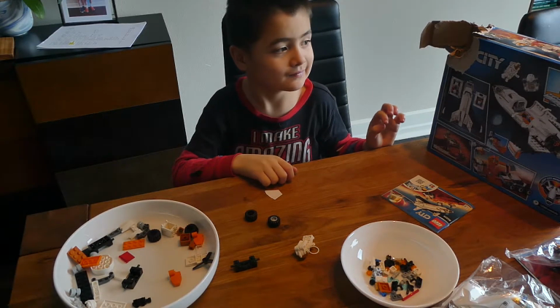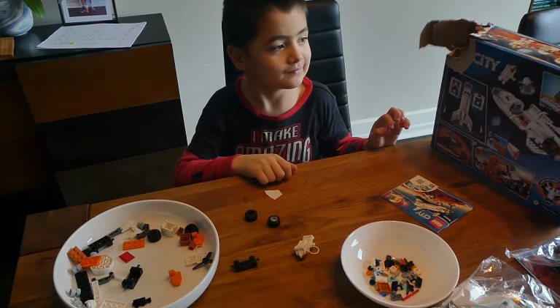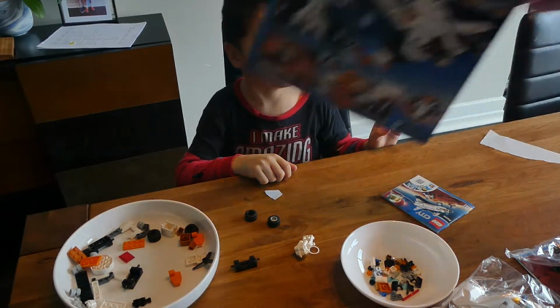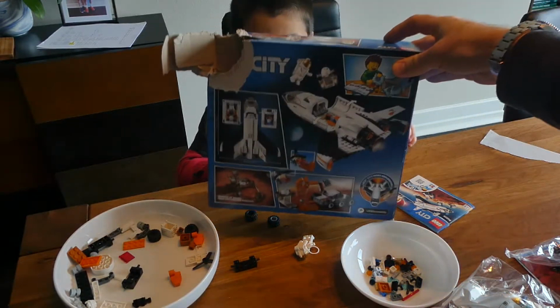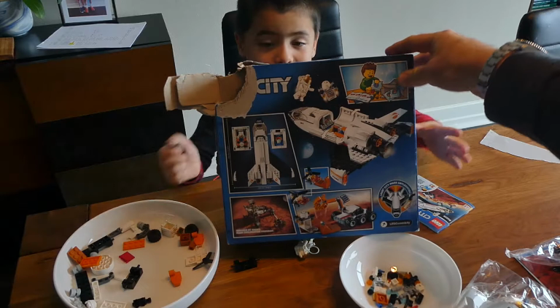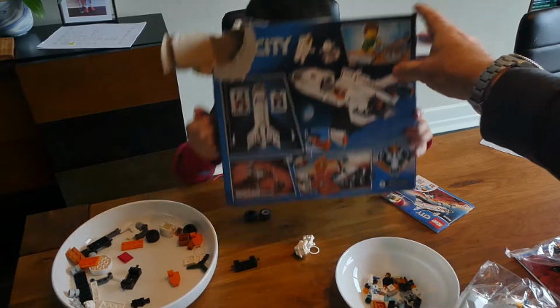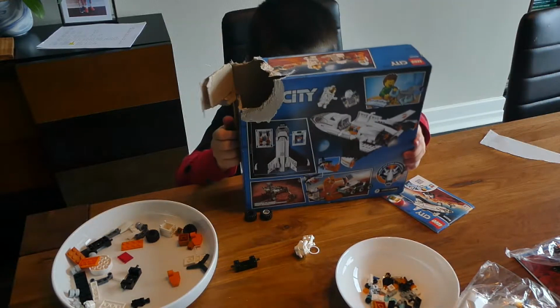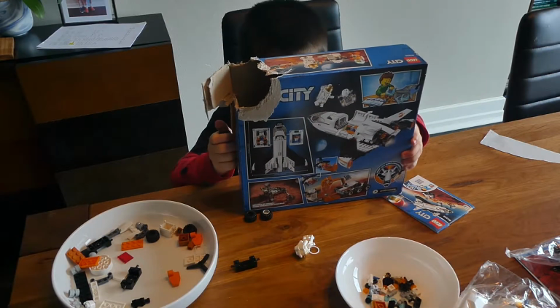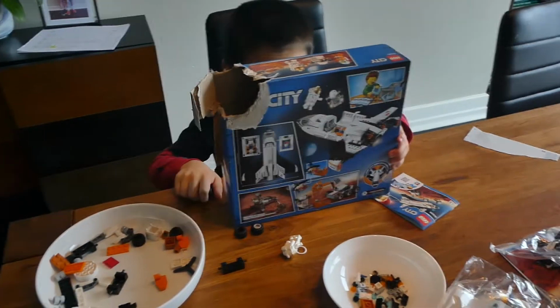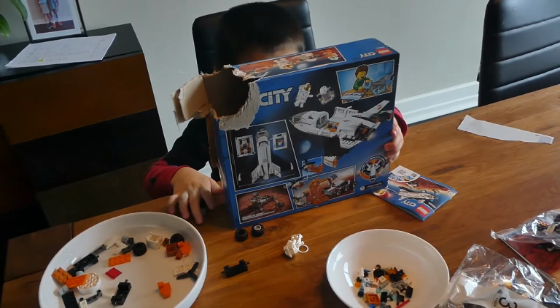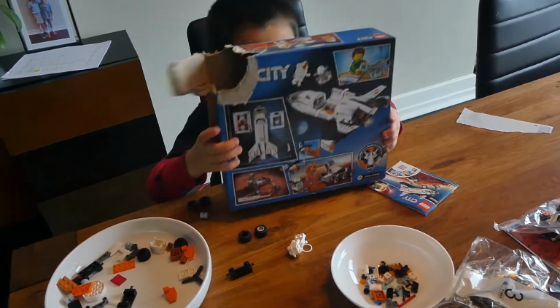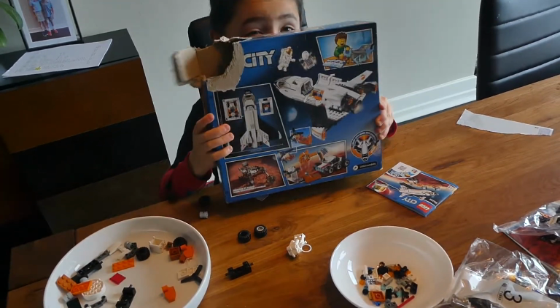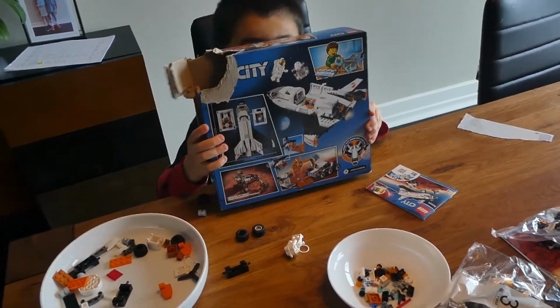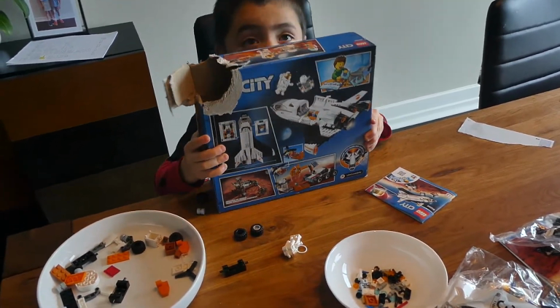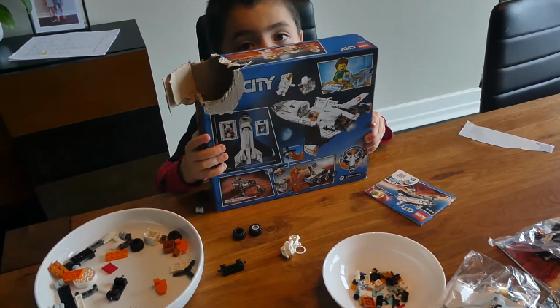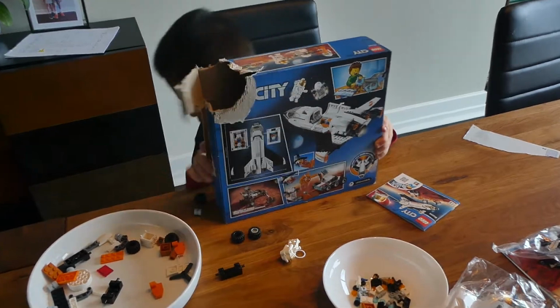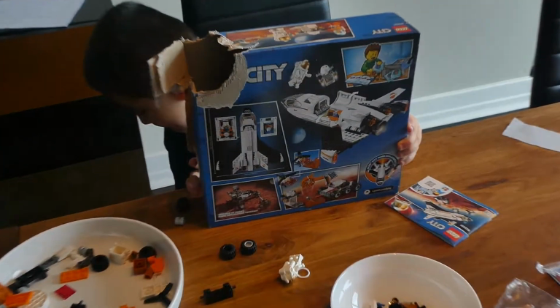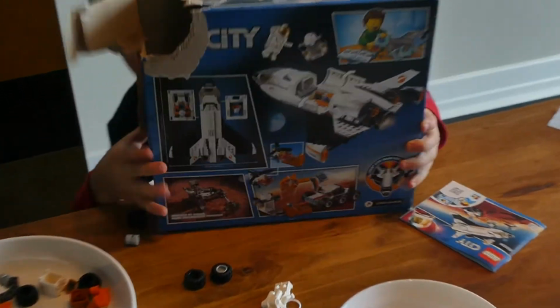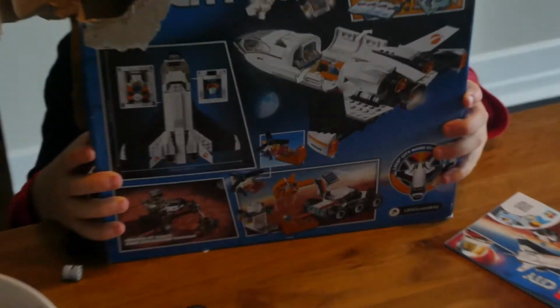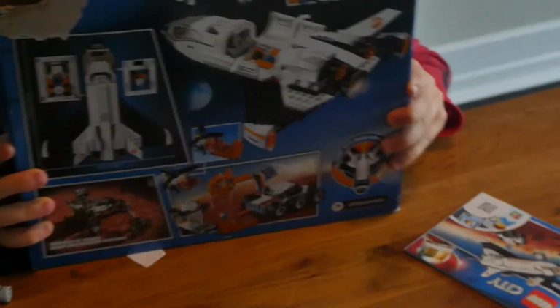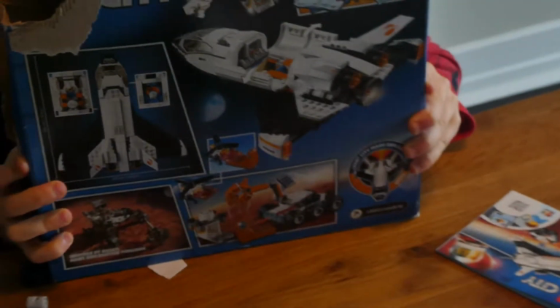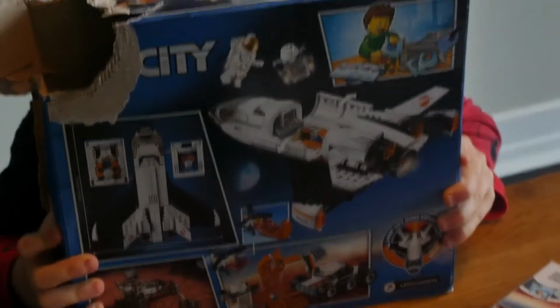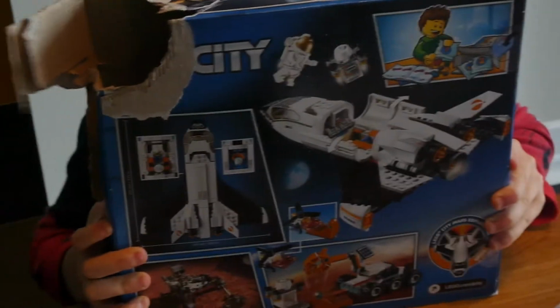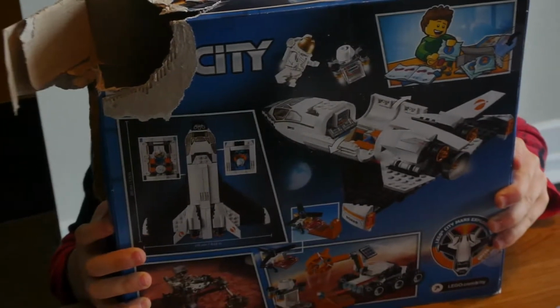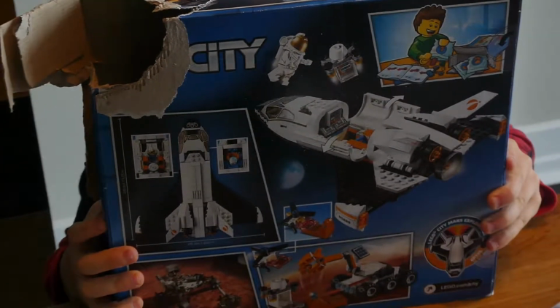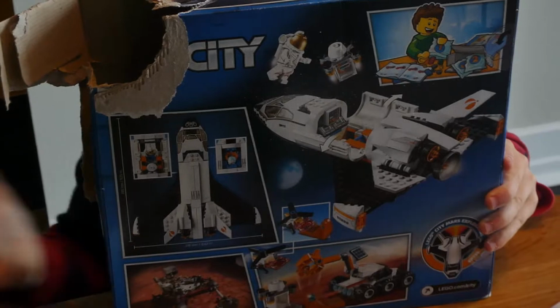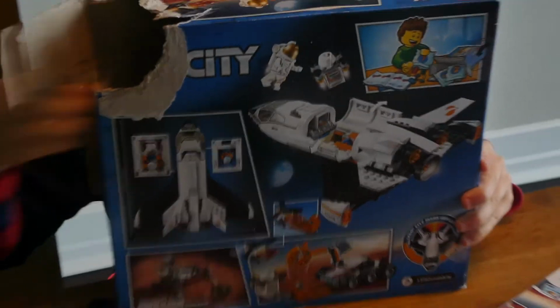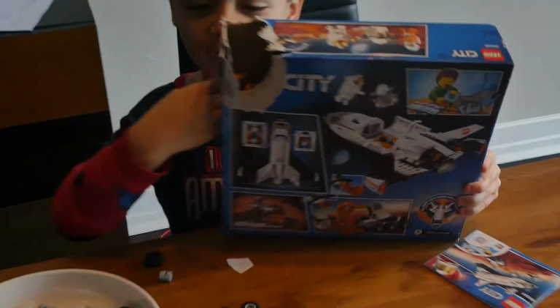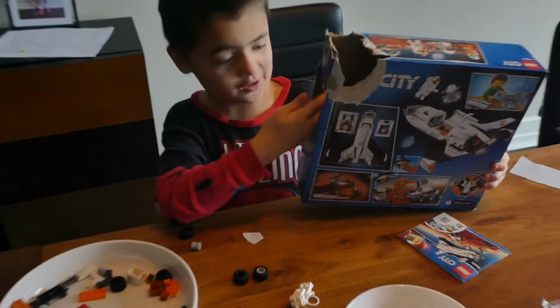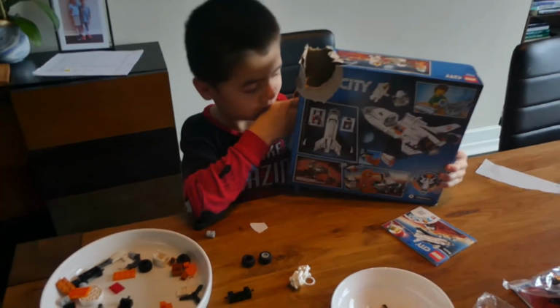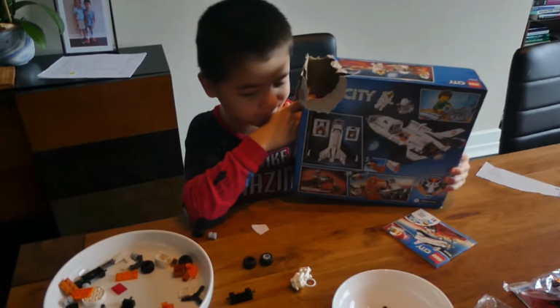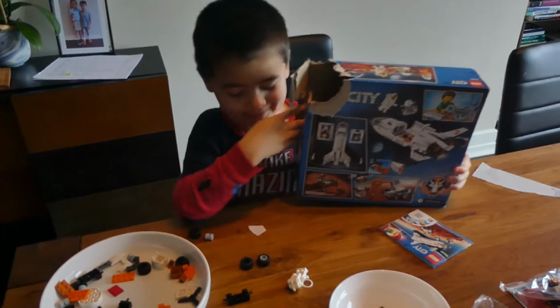Like this? Okay, let's see. Daddy, I'll zoom in. Oh, it's a city space Lego. It is a space shuttle. Spaceship. Spaceship, space shuttle.